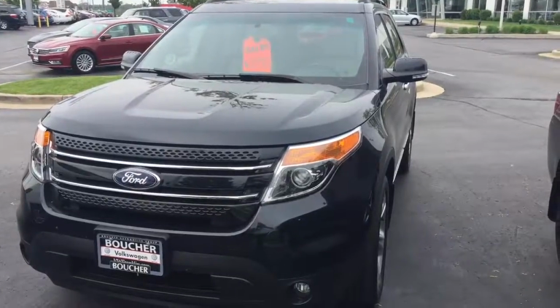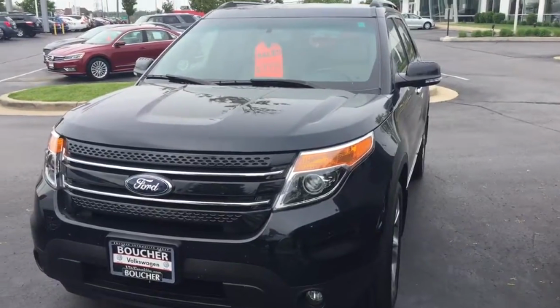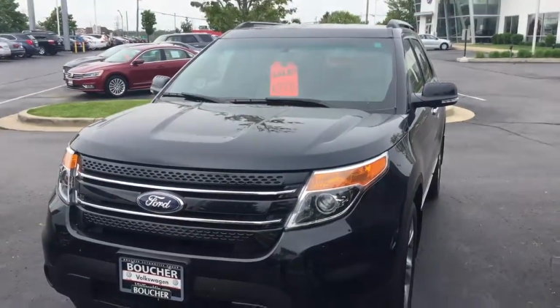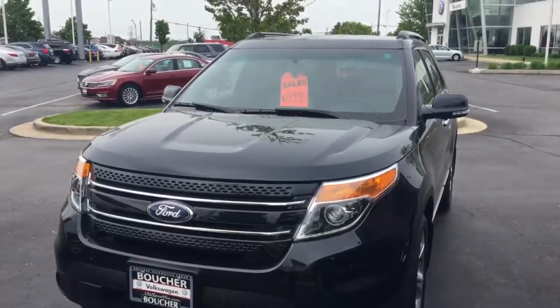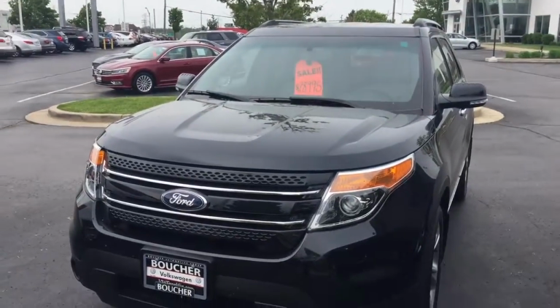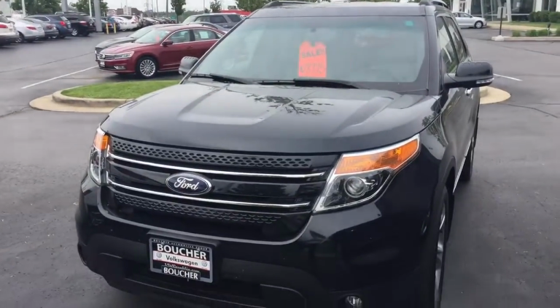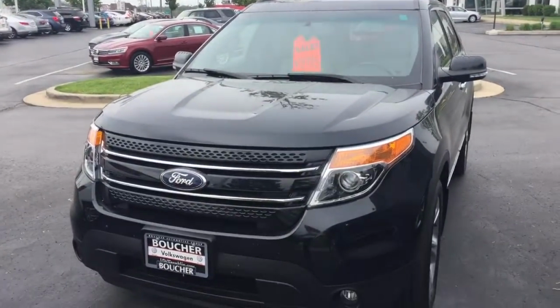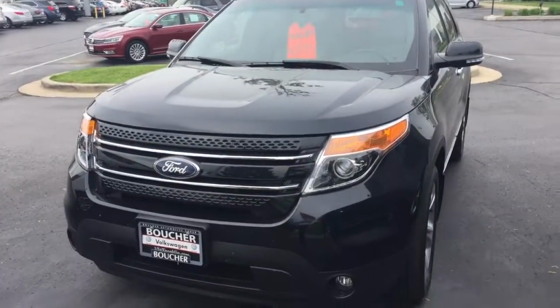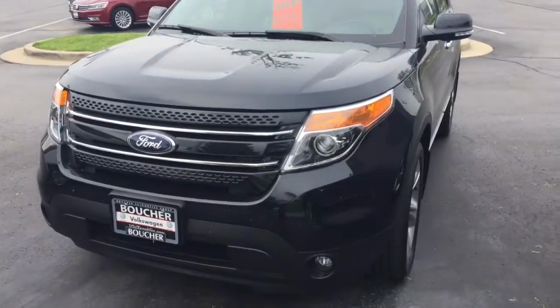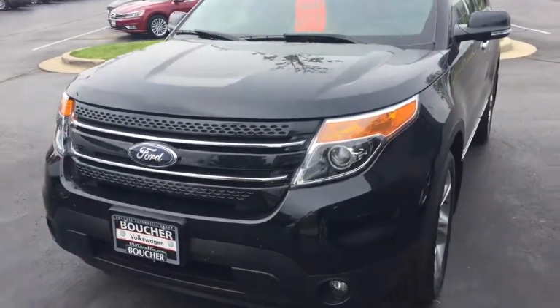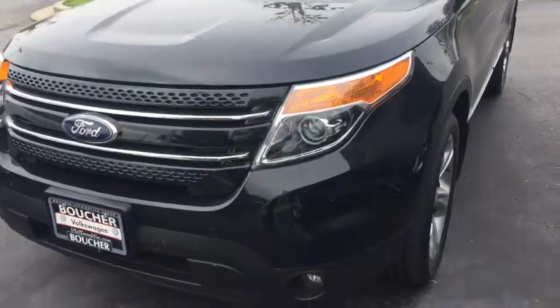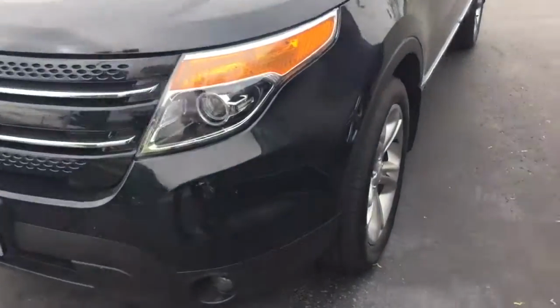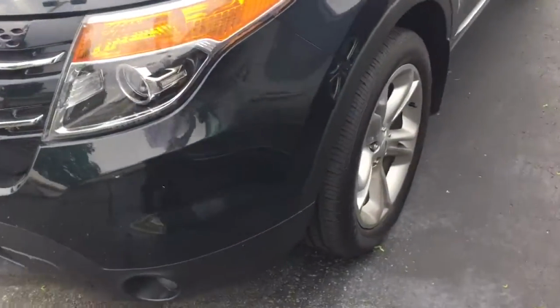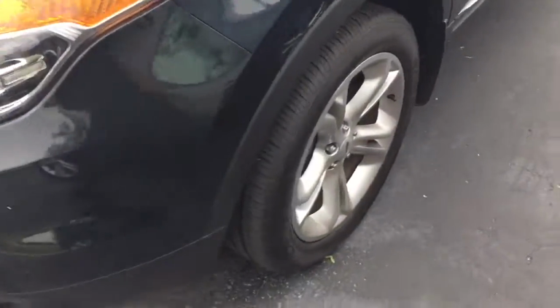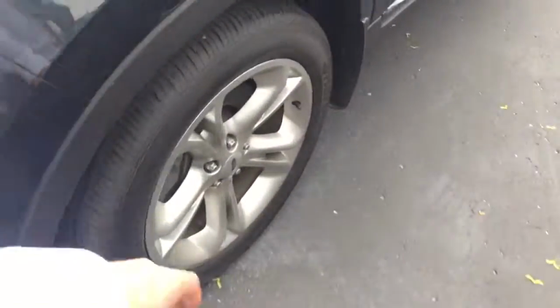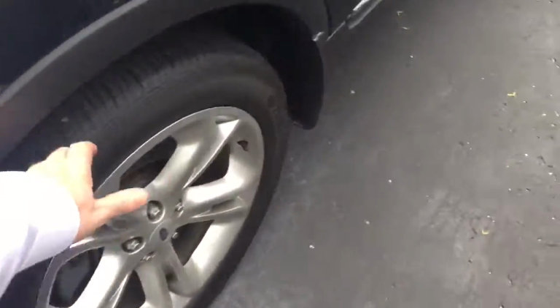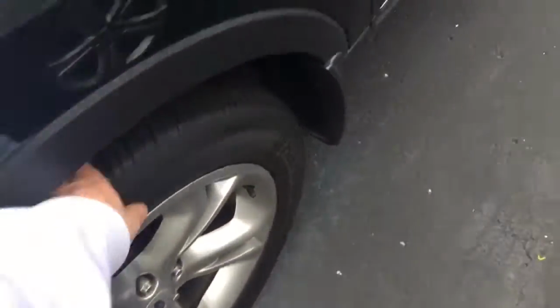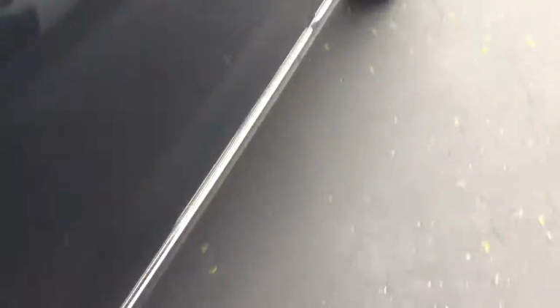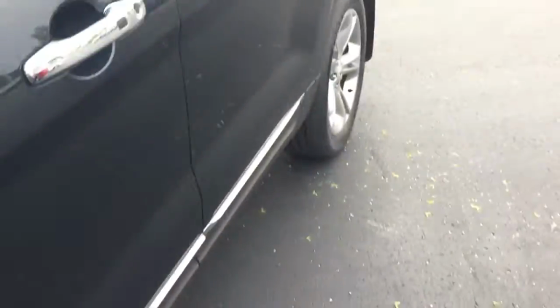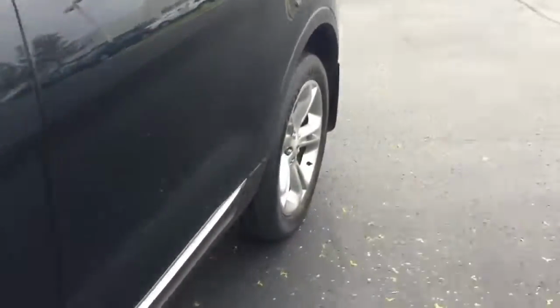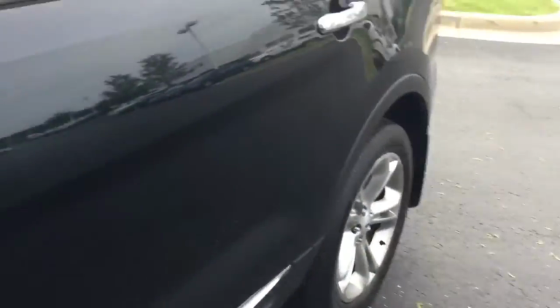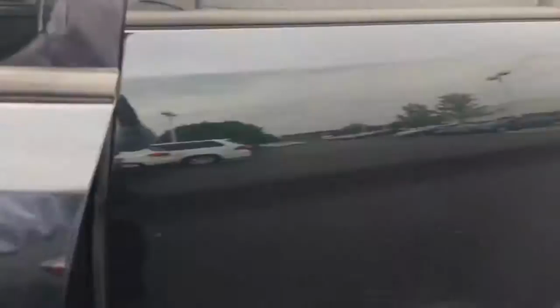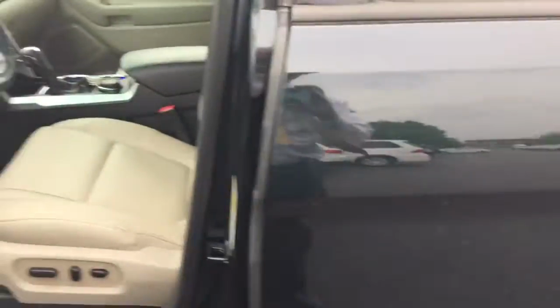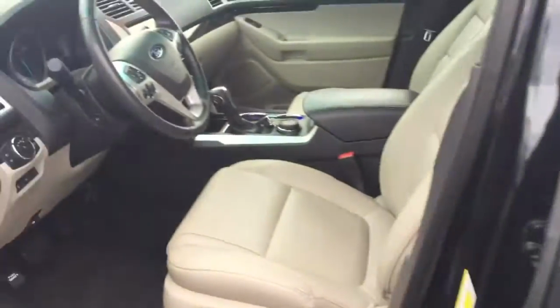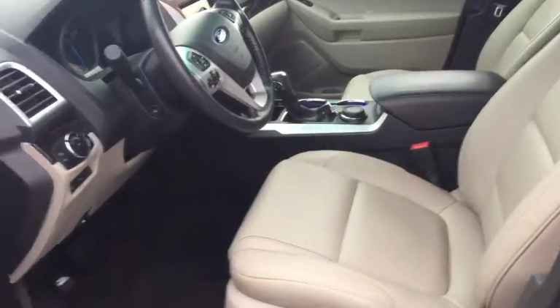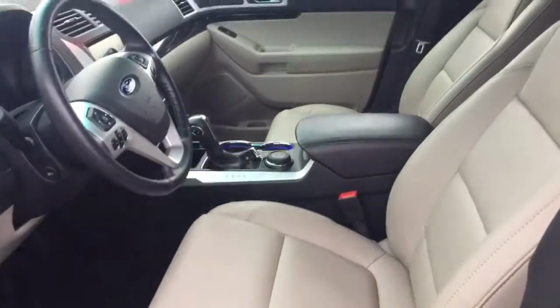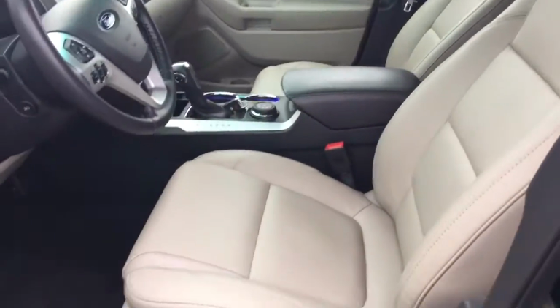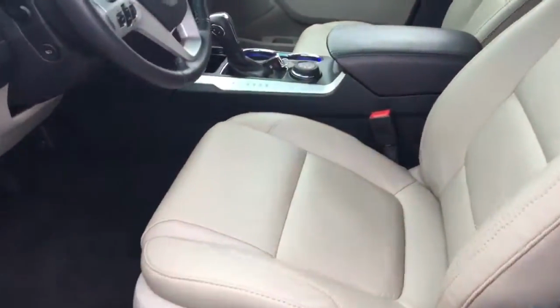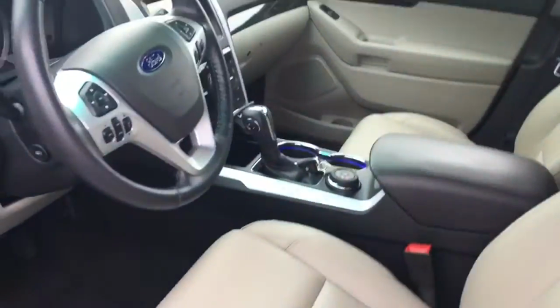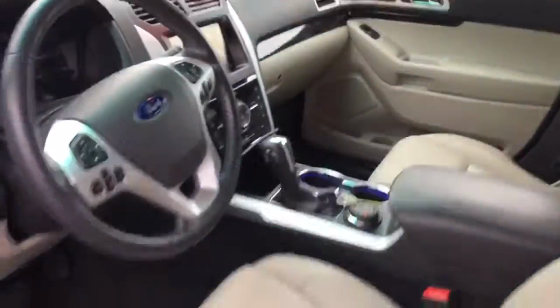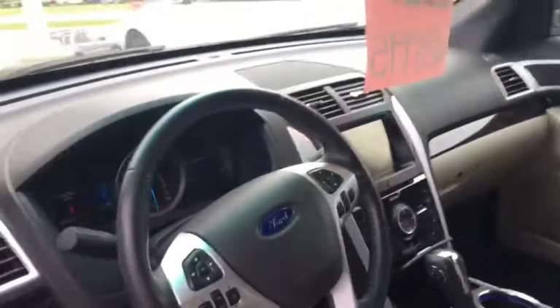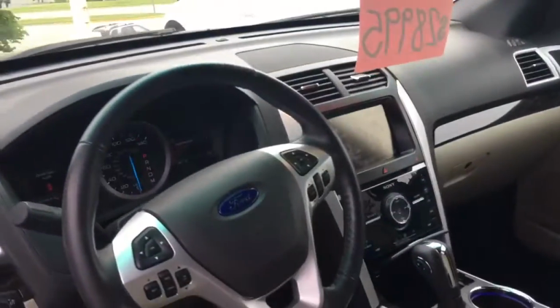Here's our 2014 Ford Explorer Limited — really nice truck. It's got a clean history report, tires and brakes are good. It's a Limited, so it's got heated leather and factory navigation.